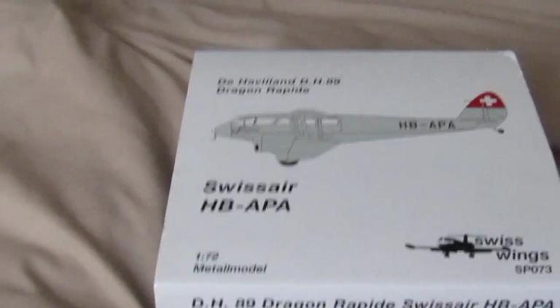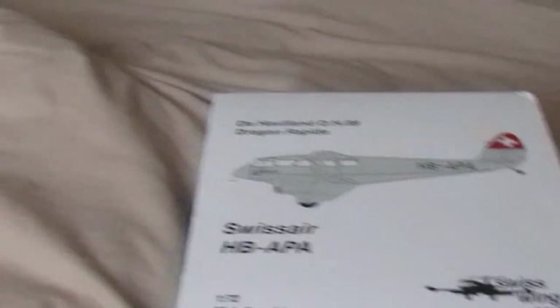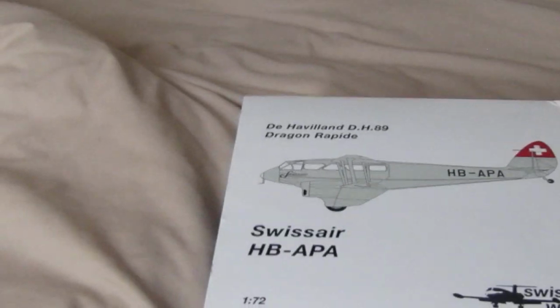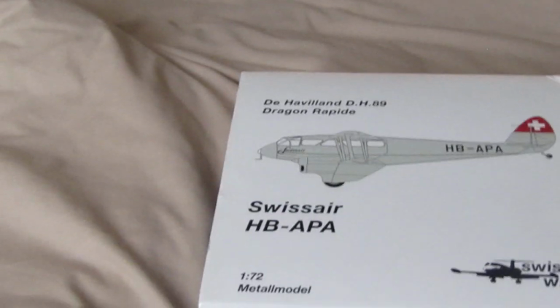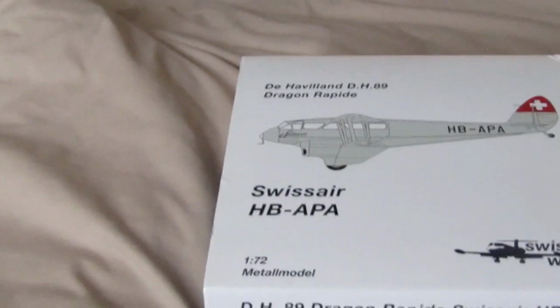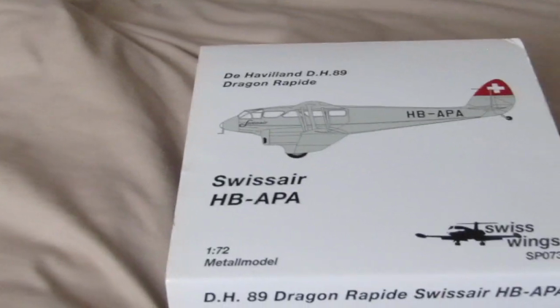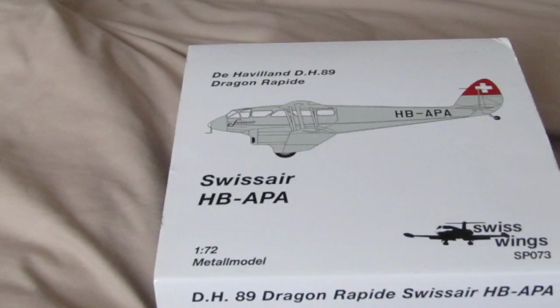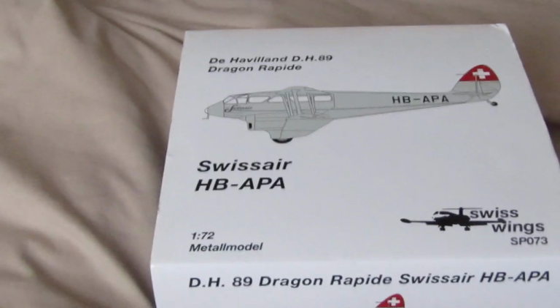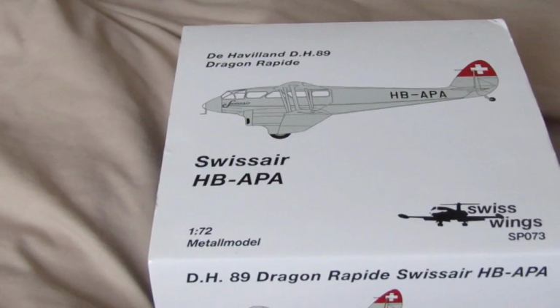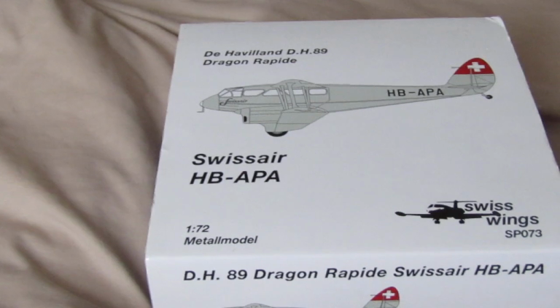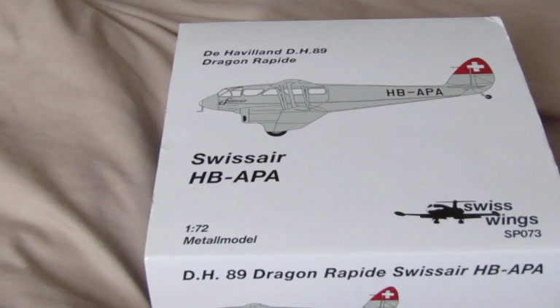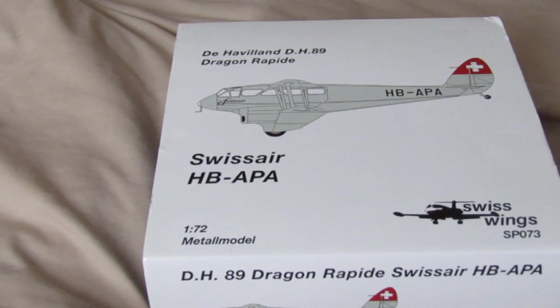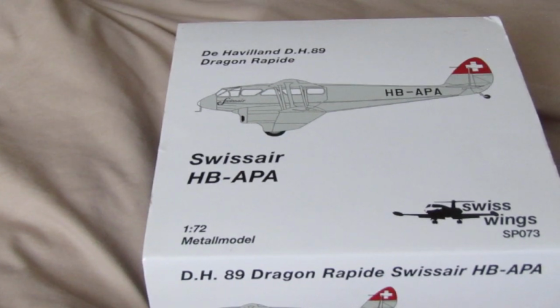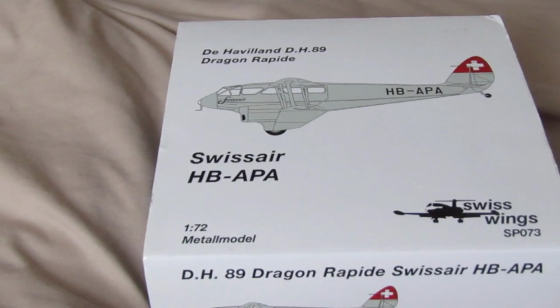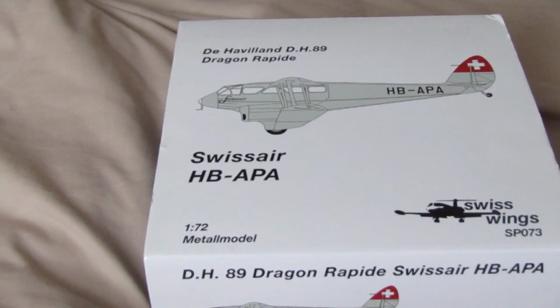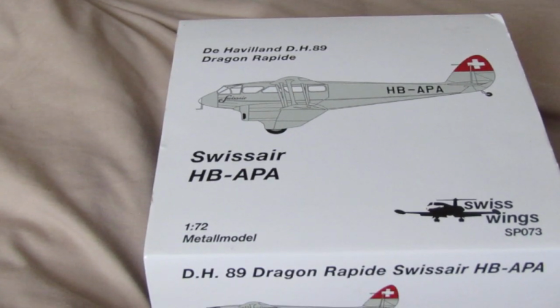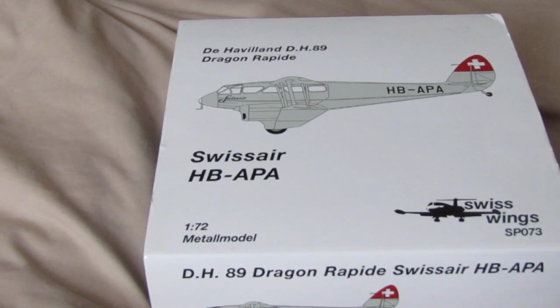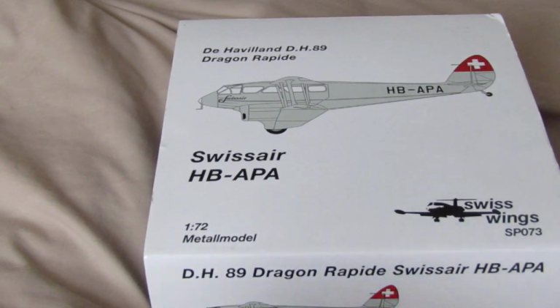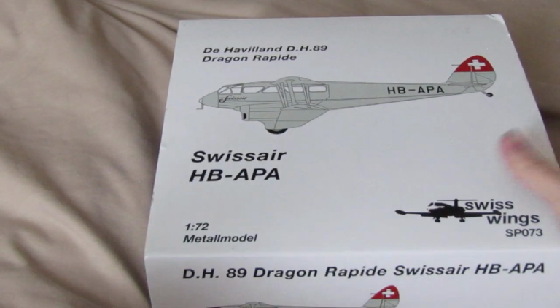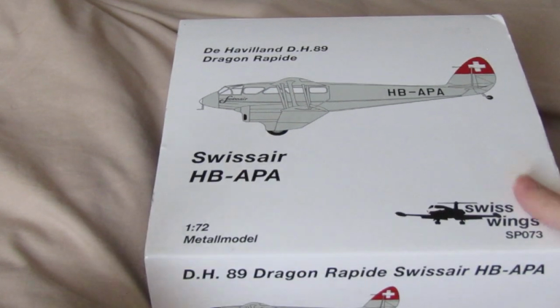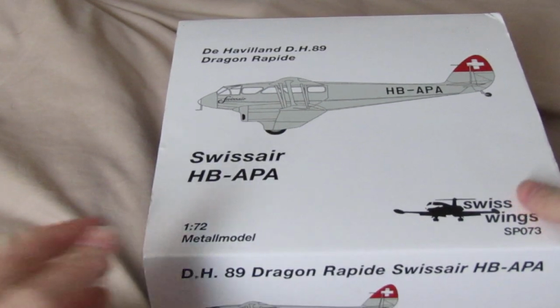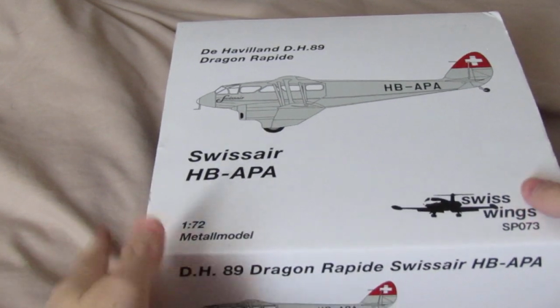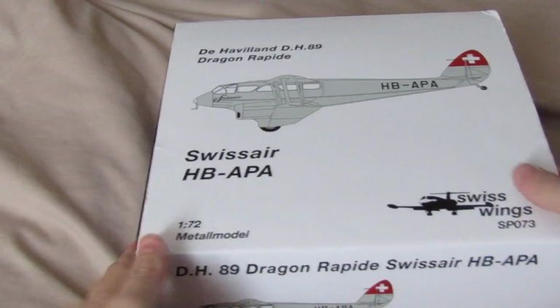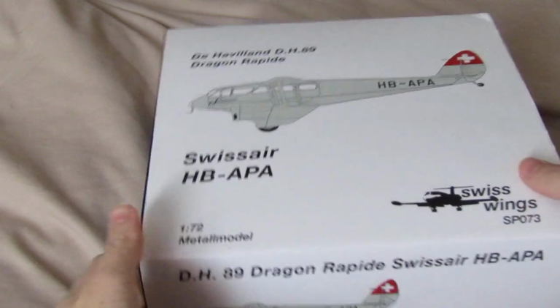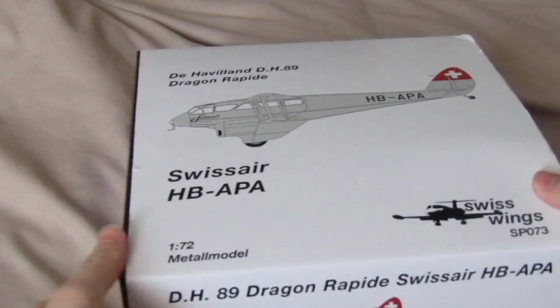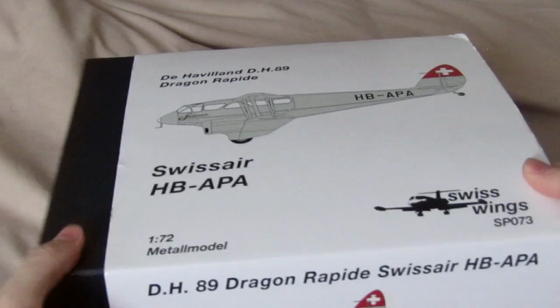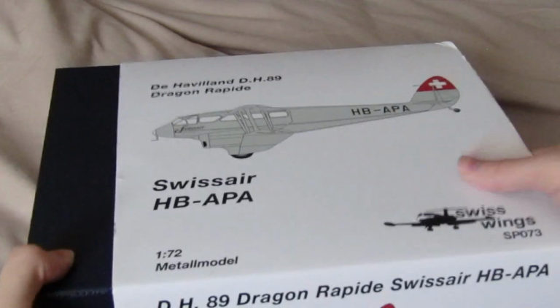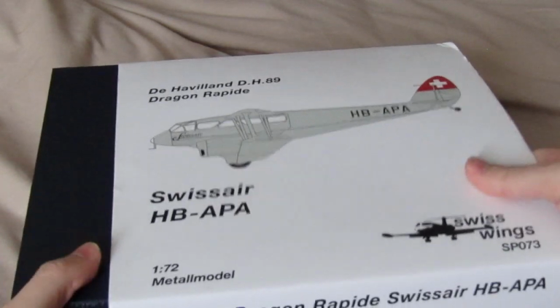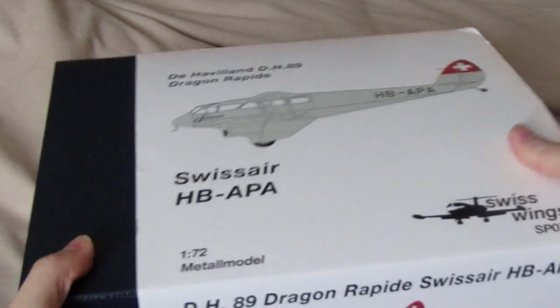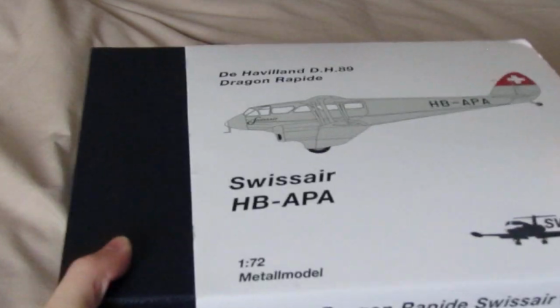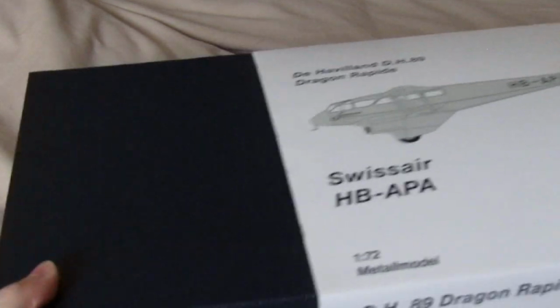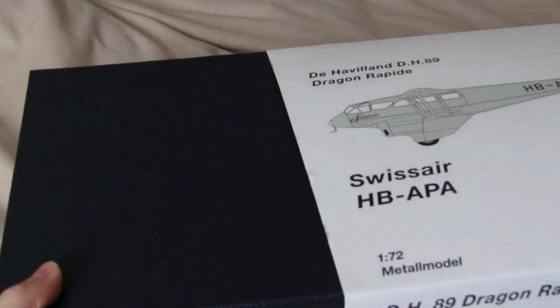So now let's get it open. This model cost me £30 from my local model shop.